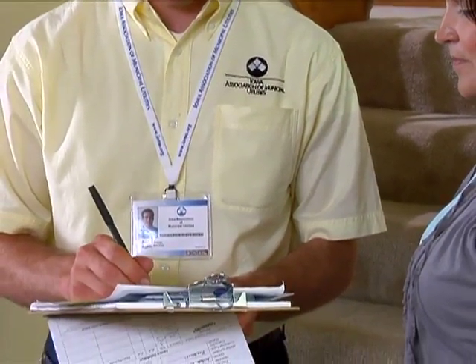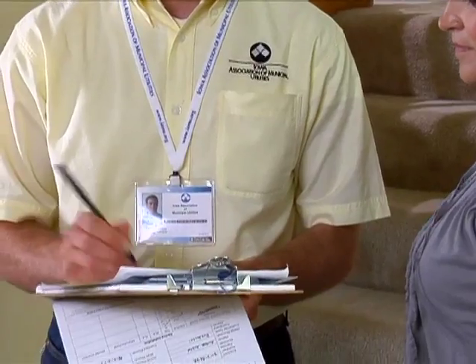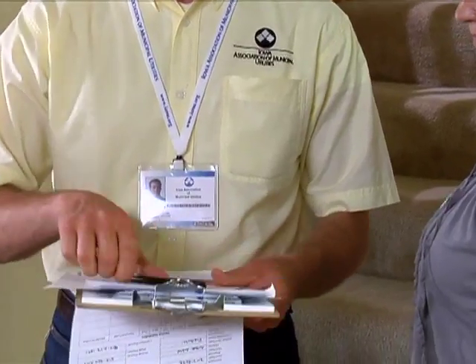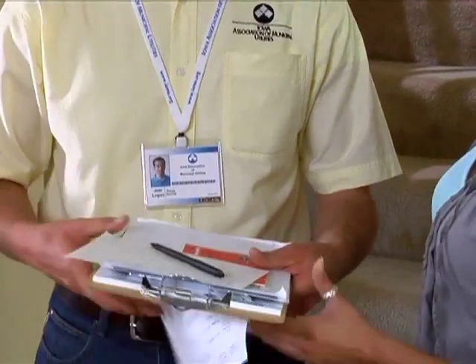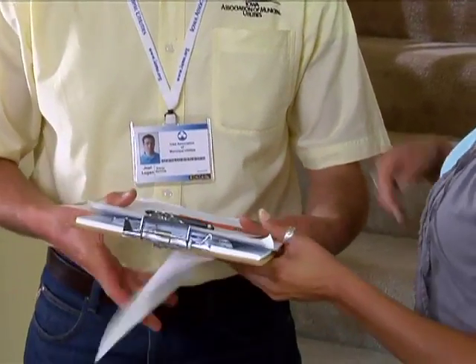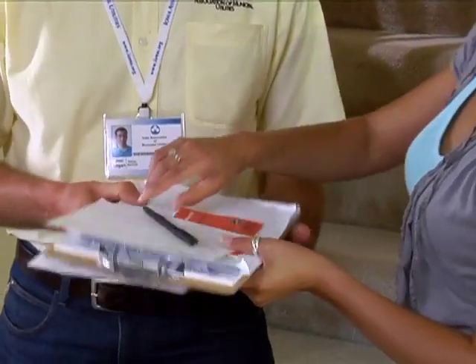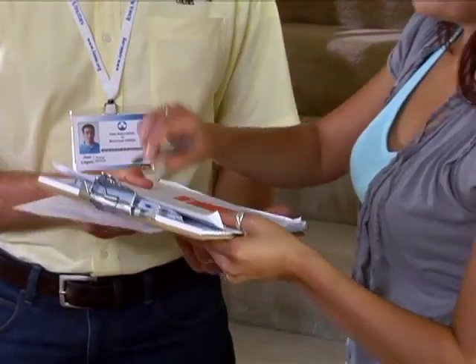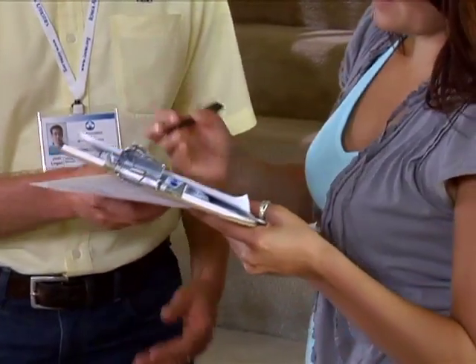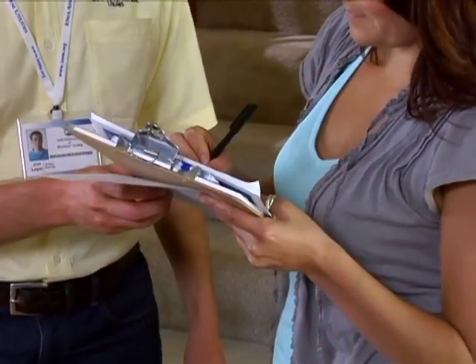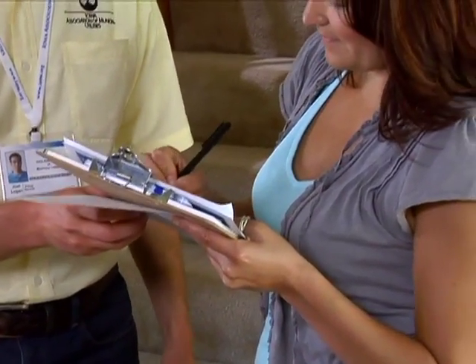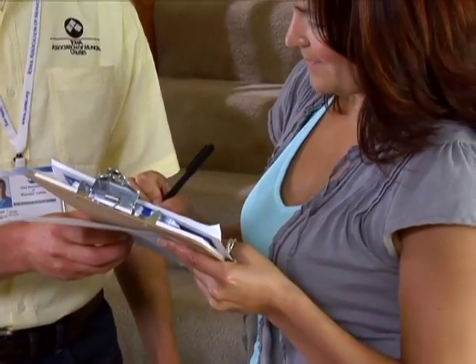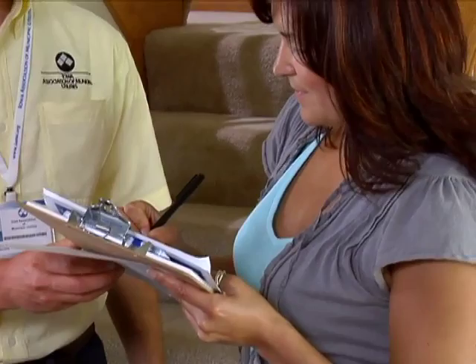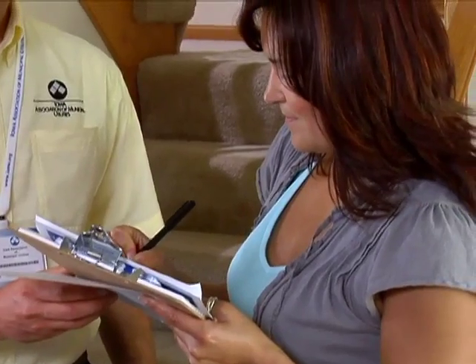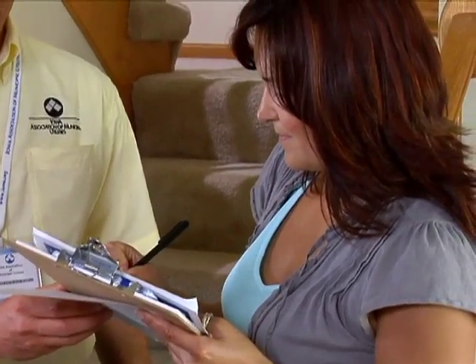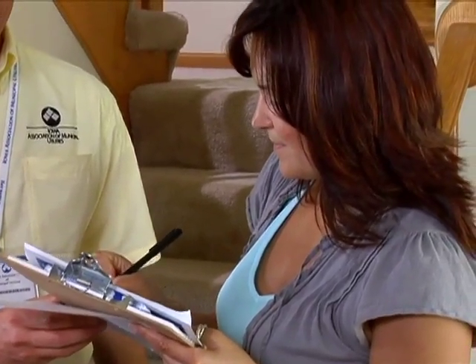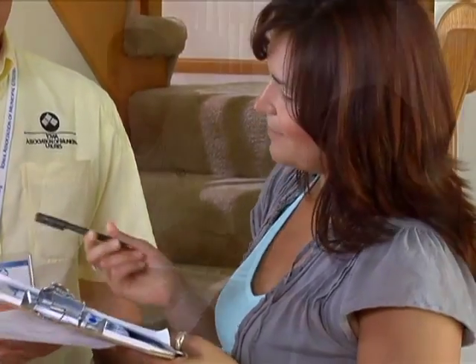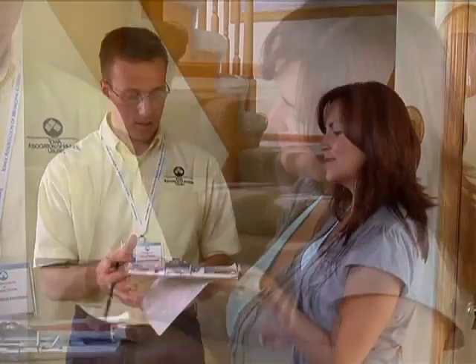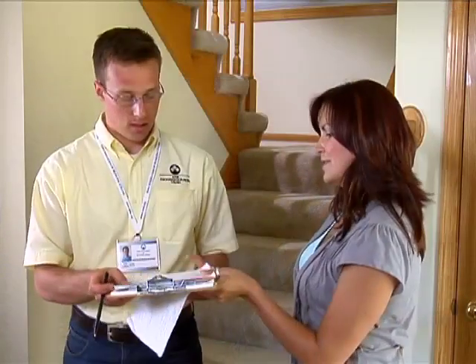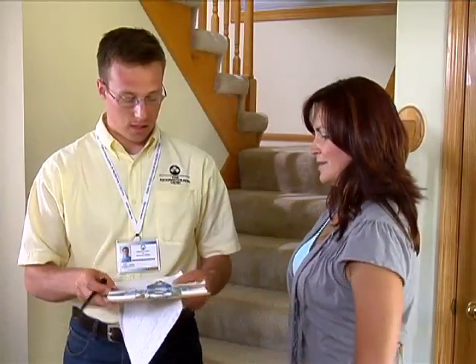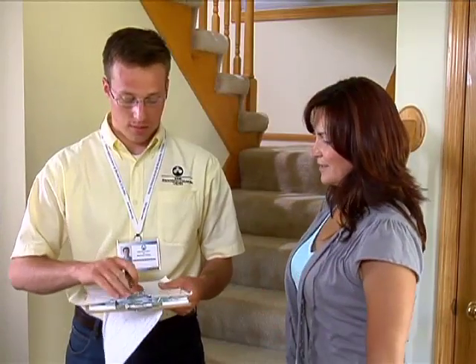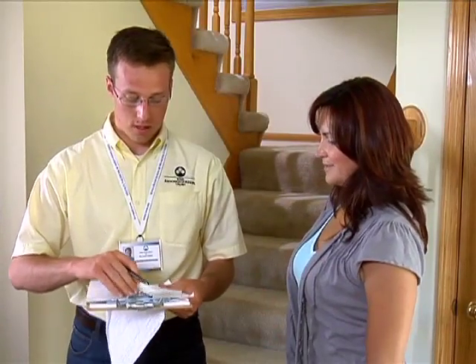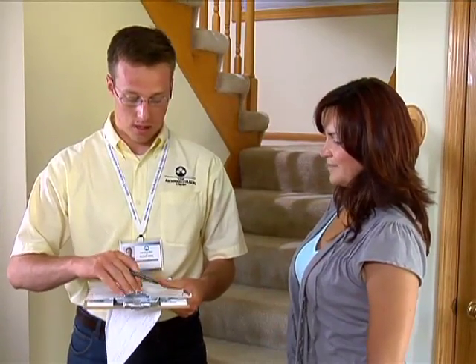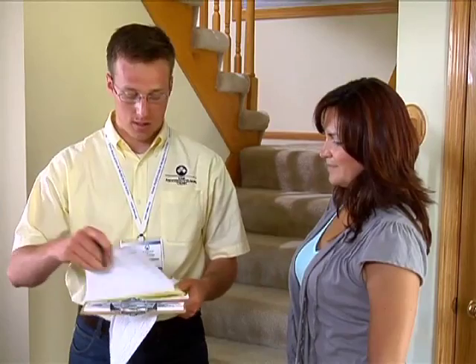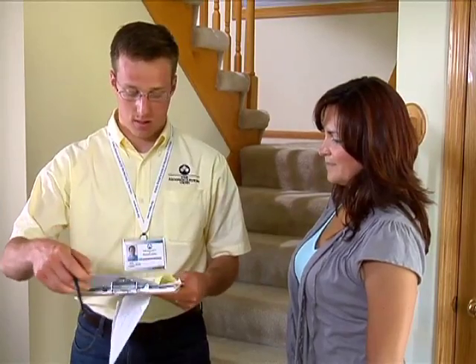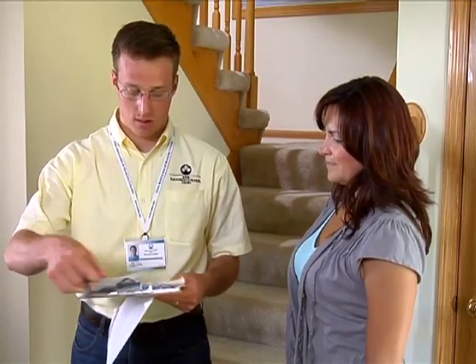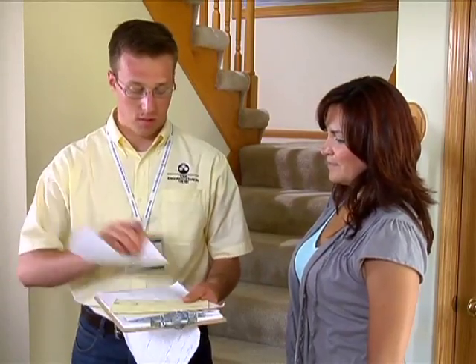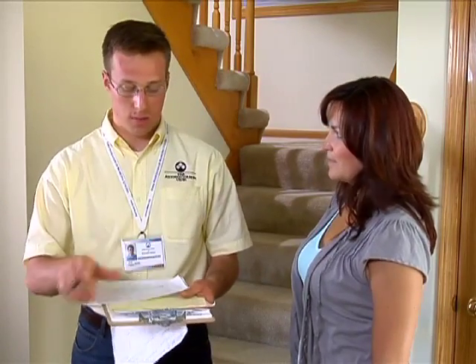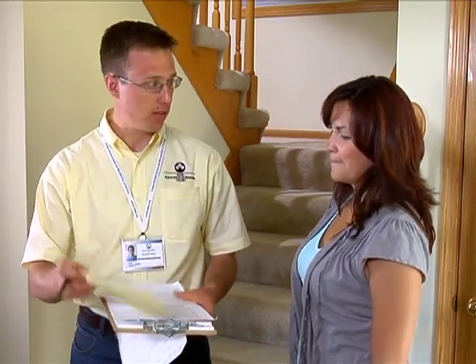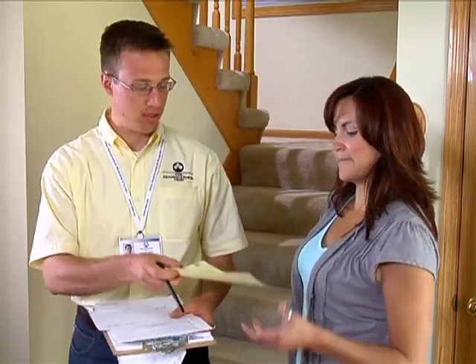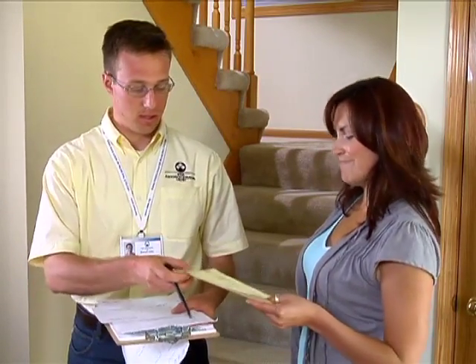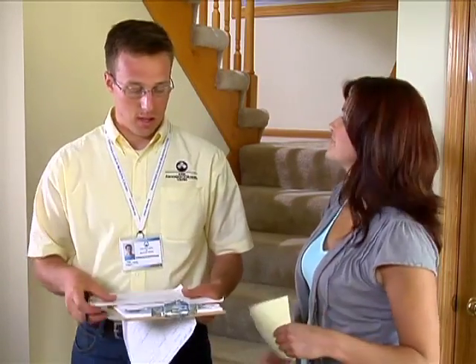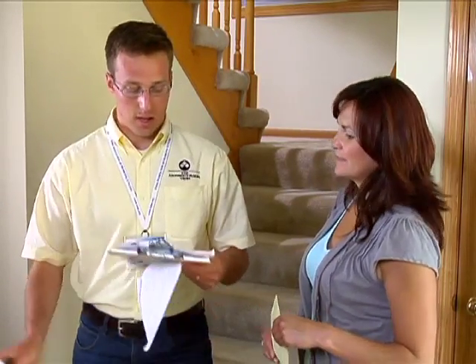You will also need to have the customer initial next to the appropriate activity line if they are allowing you to remove their old thermostat that is suspected of containing mercury. You will provide the customer a copy of the appointment activity sheet for their records.